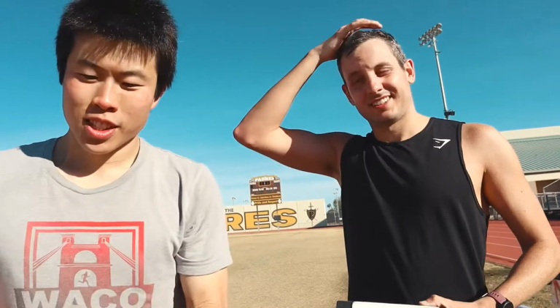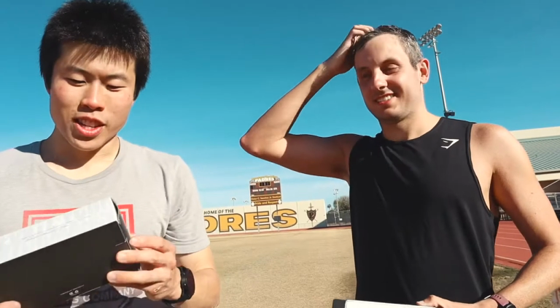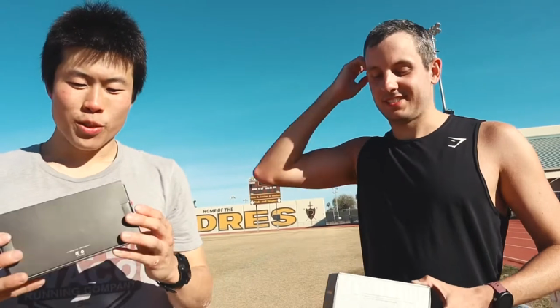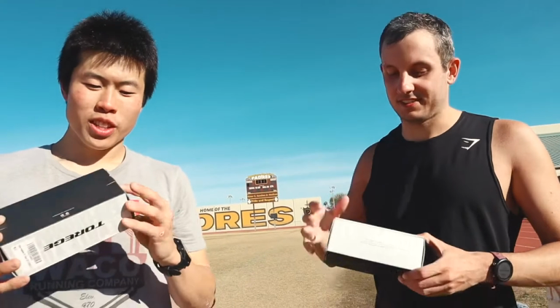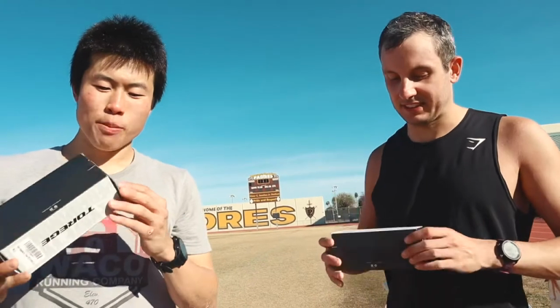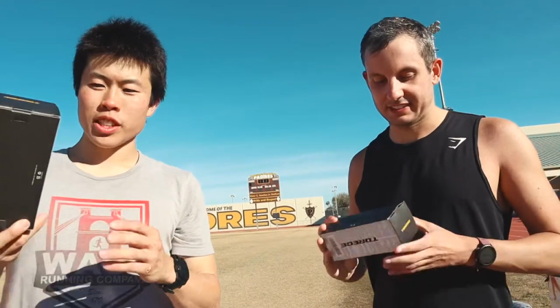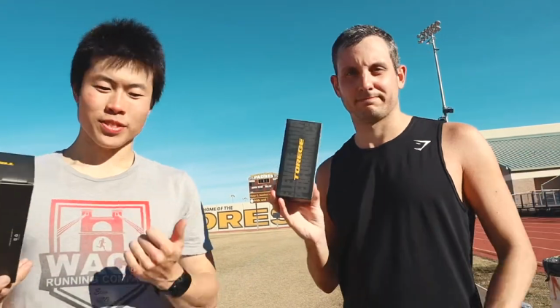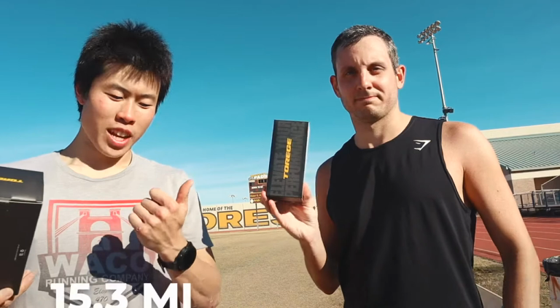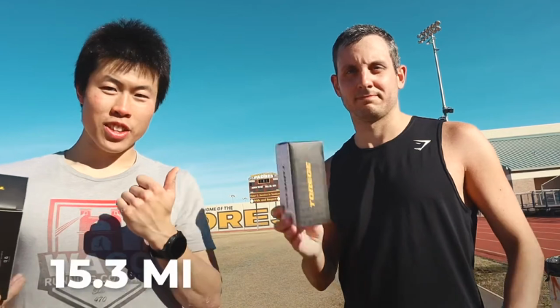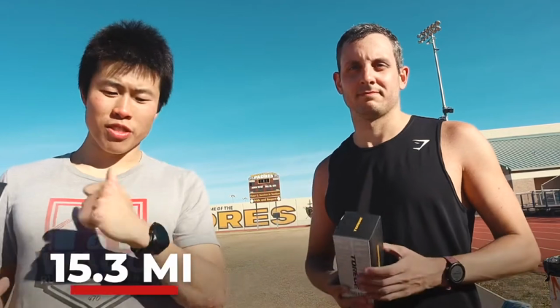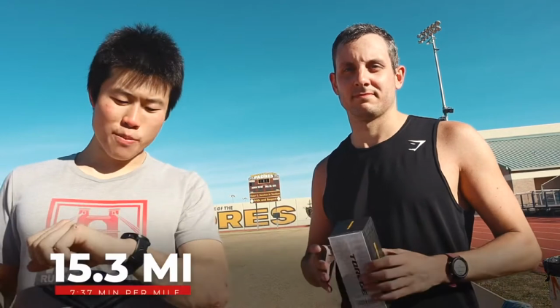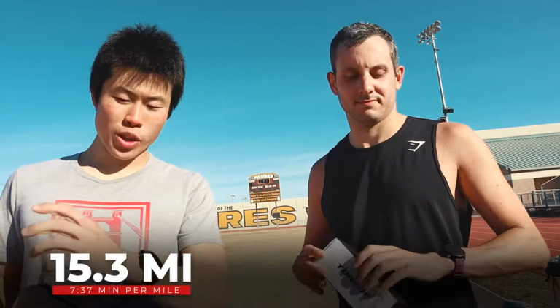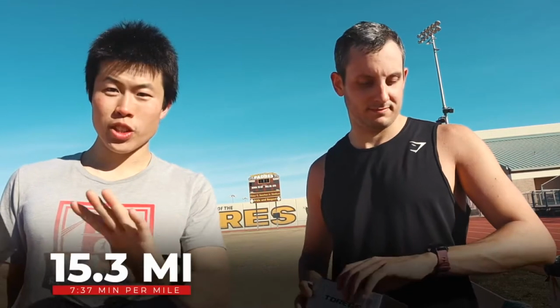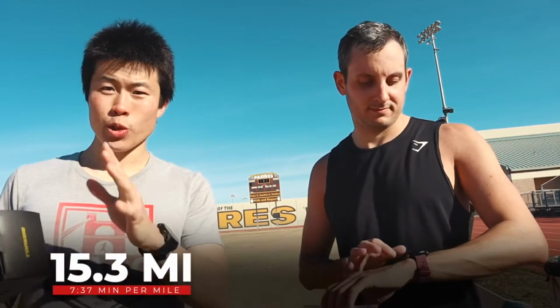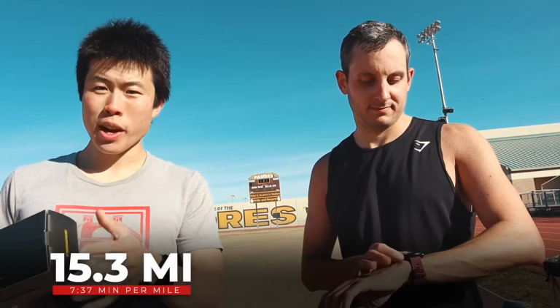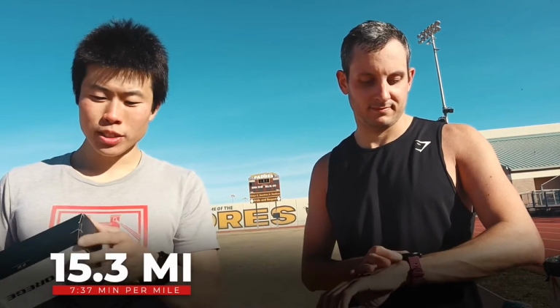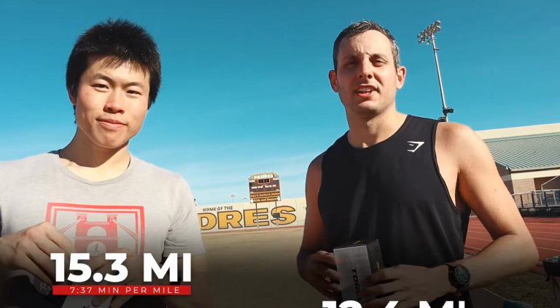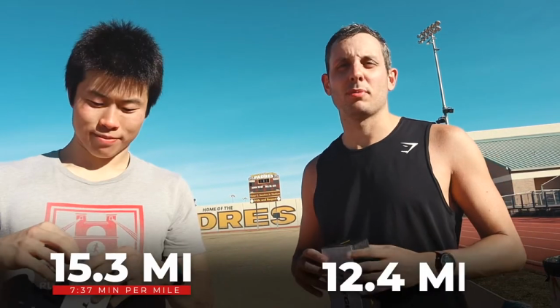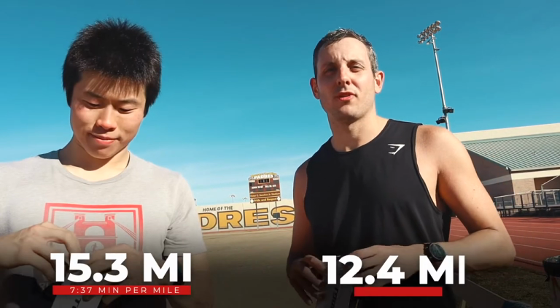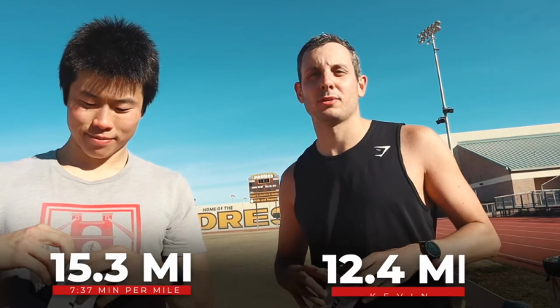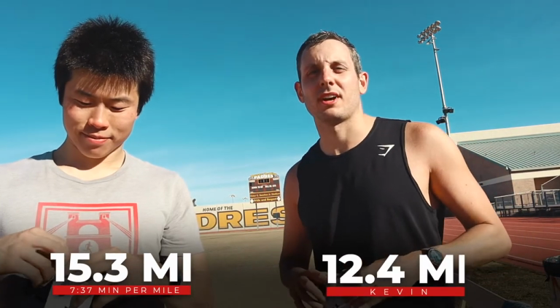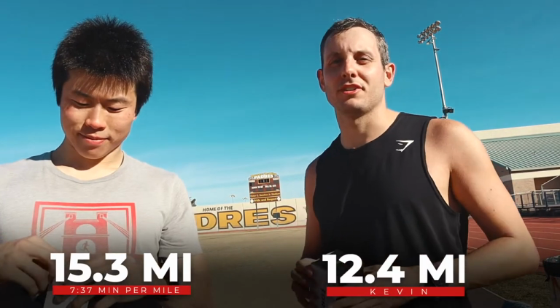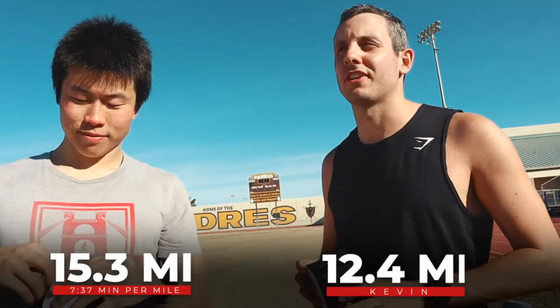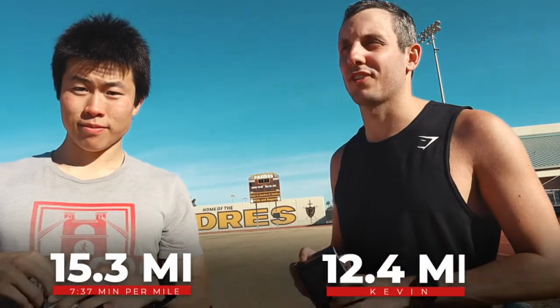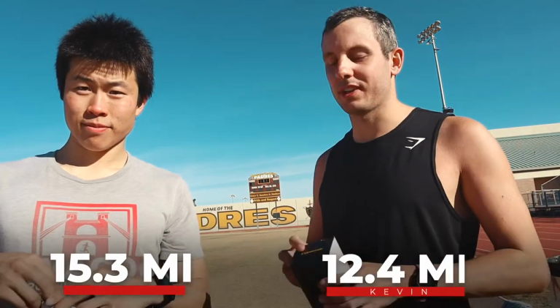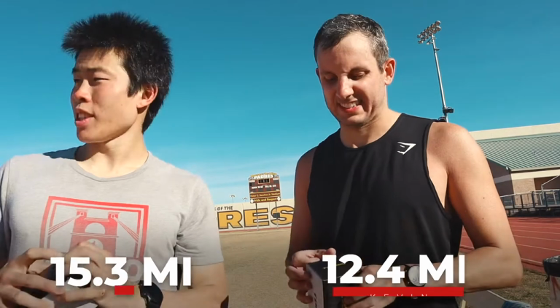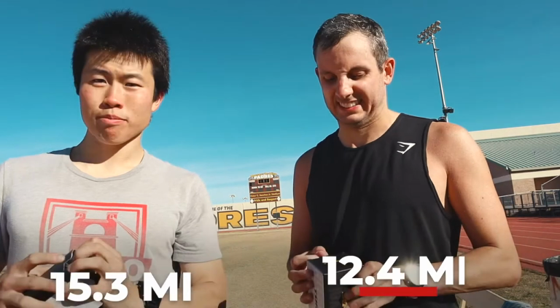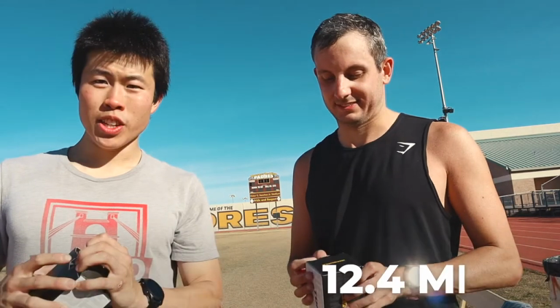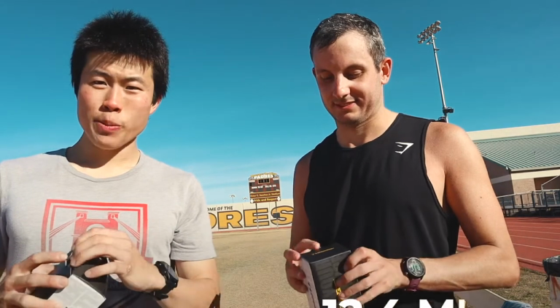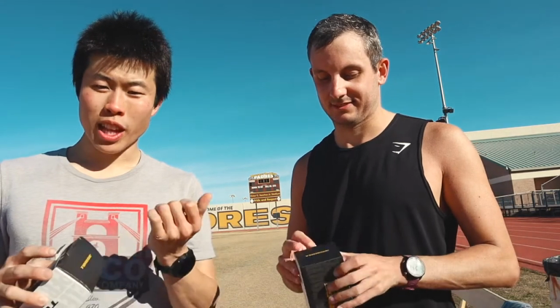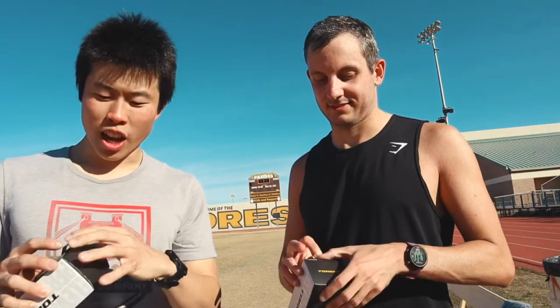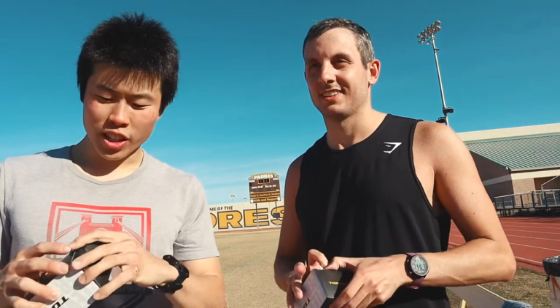All right, time for the unboxing. I did 15.3 miles and he had 12.4, which got him to 30 for the week. He joined me in the last five 800s.